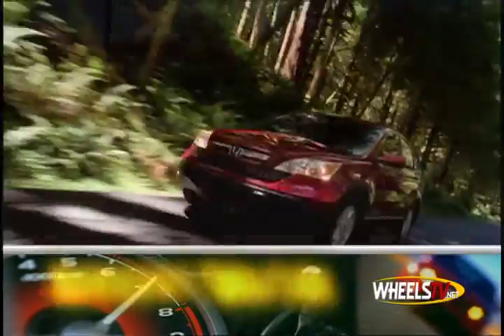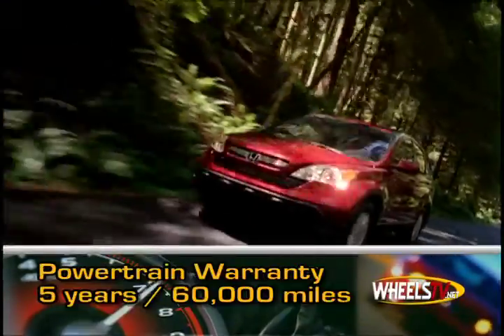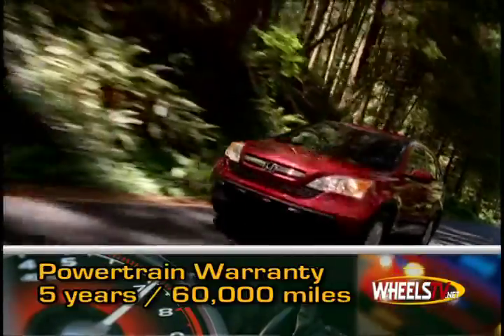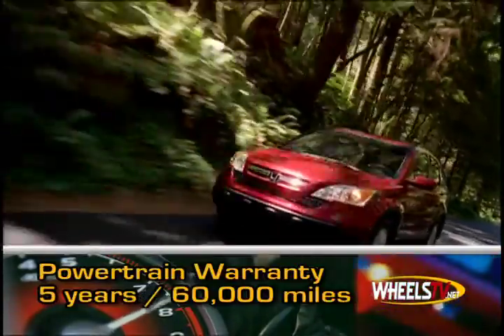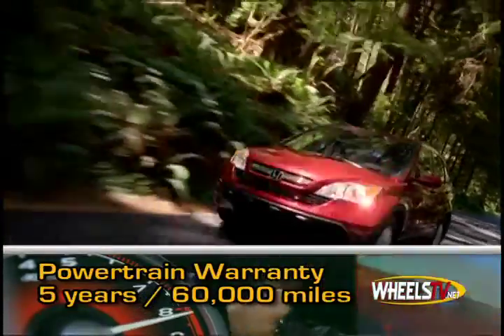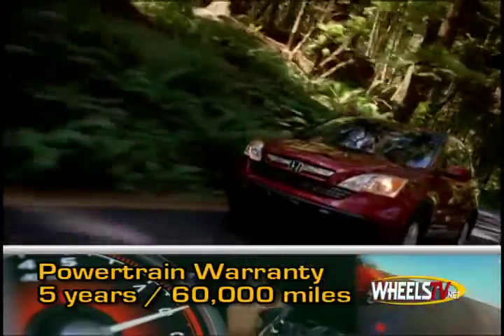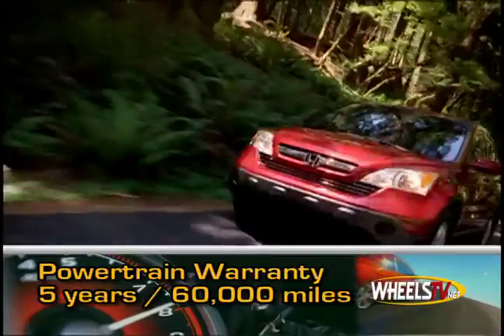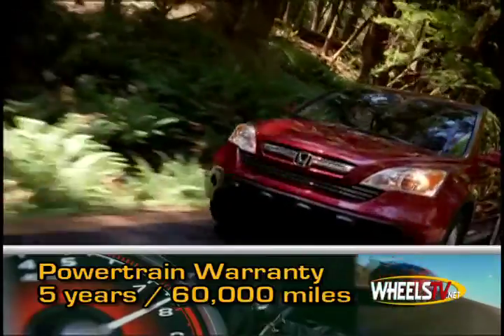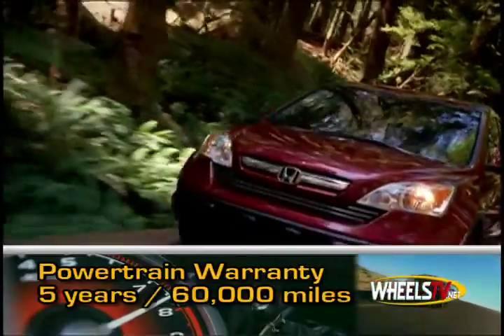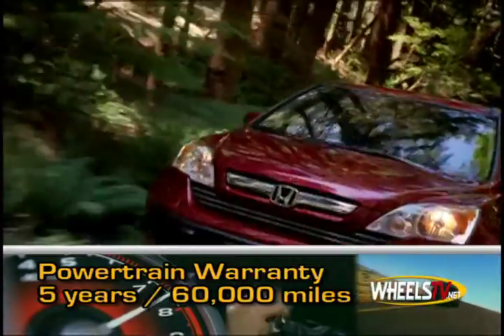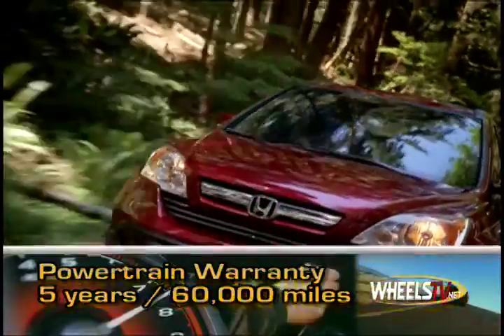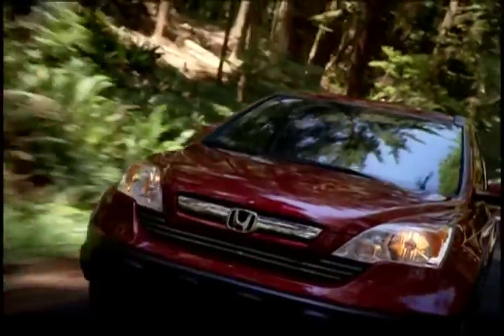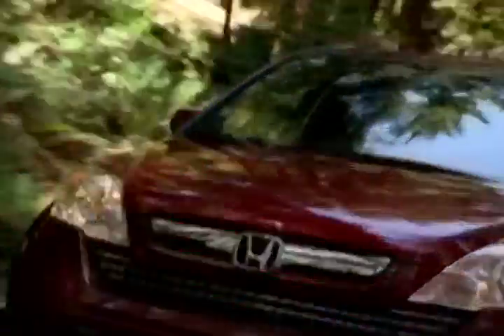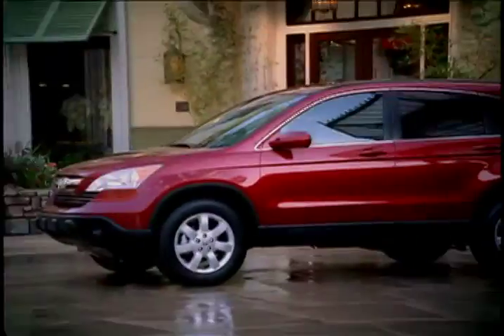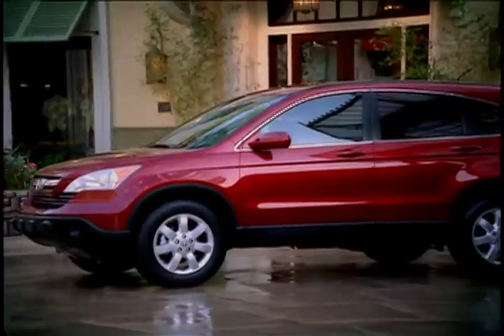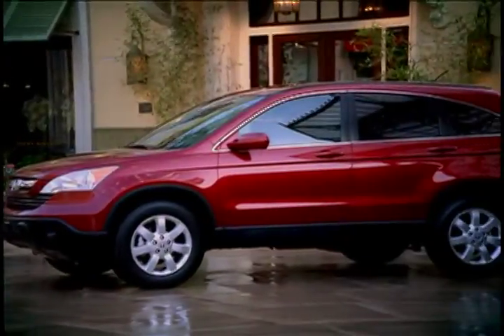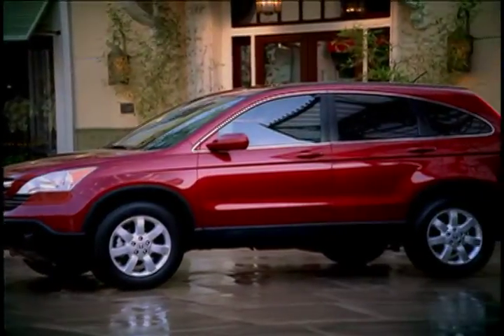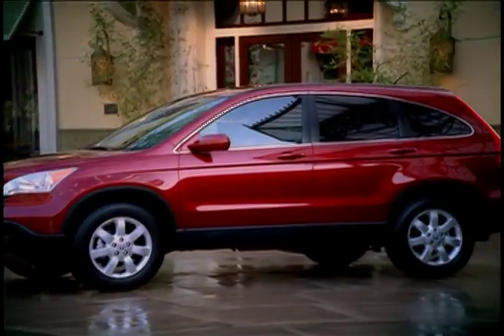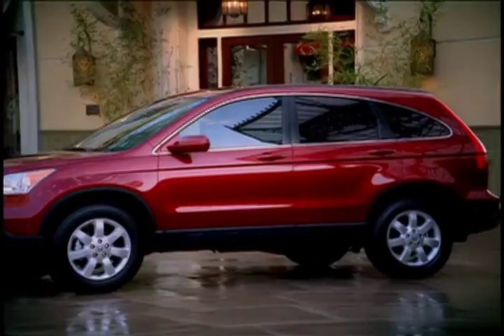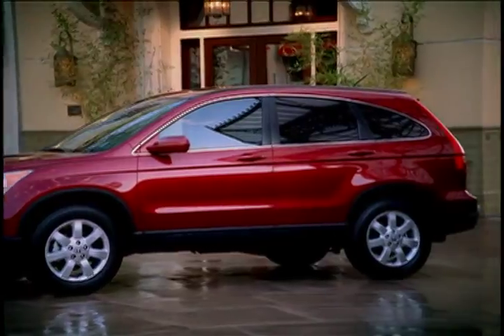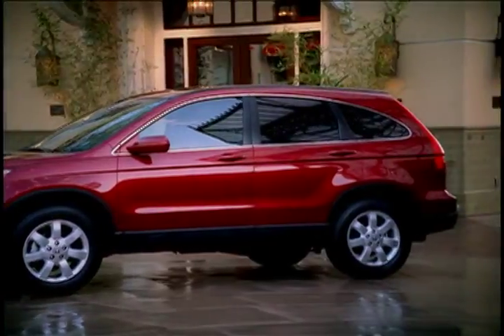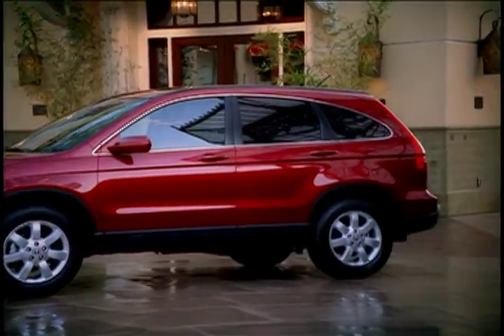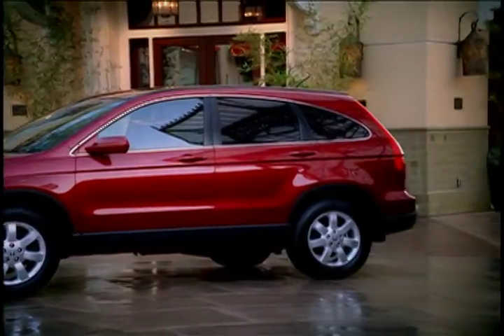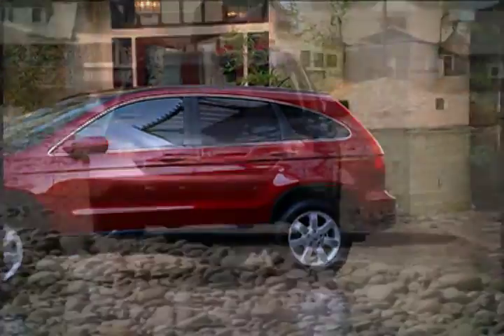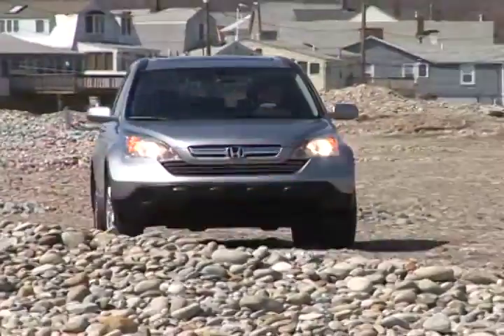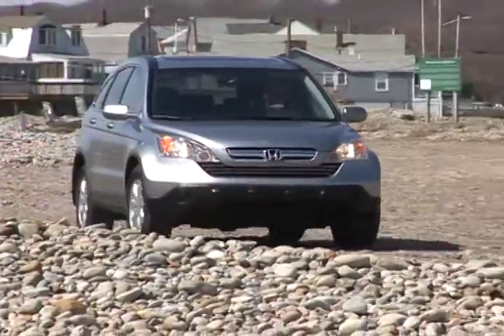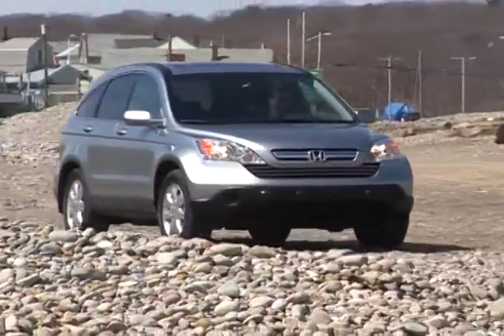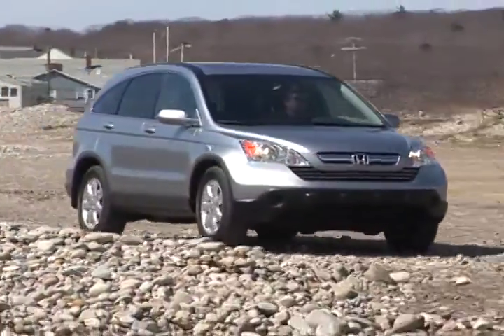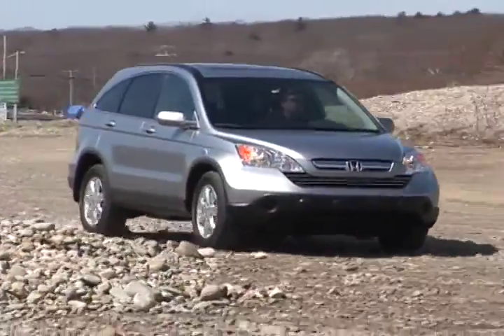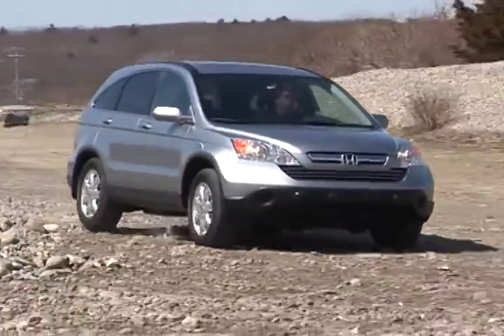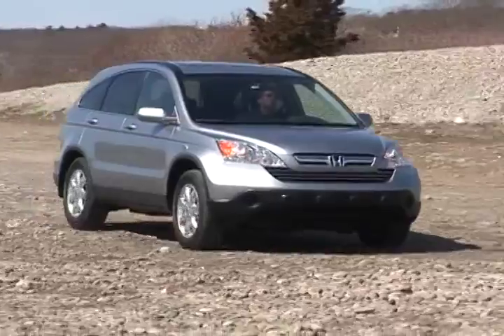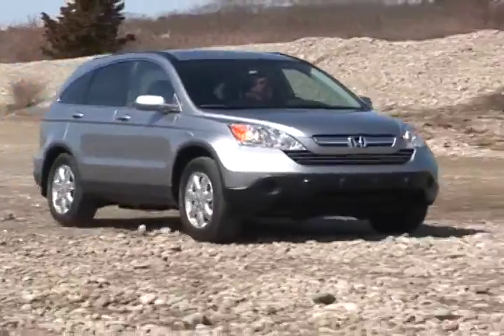The CR-V is backed by a 5-year, 60,000-mile powertrain warranty. If it's style, performance, reliability, and safety that you crave from a compact SUV, the 2009 Honda CR-V merits your attention.